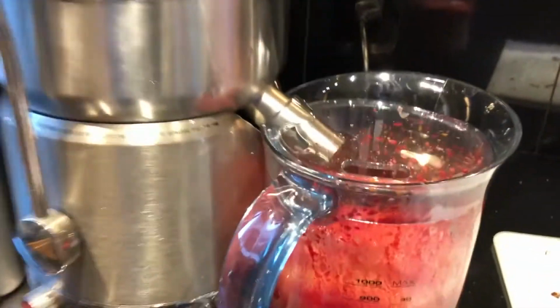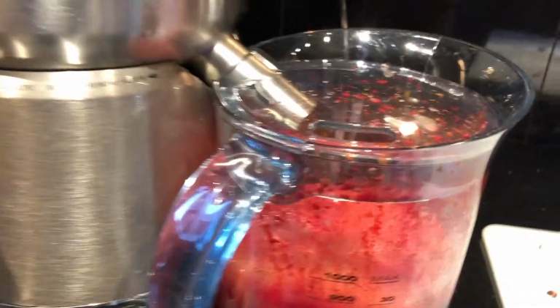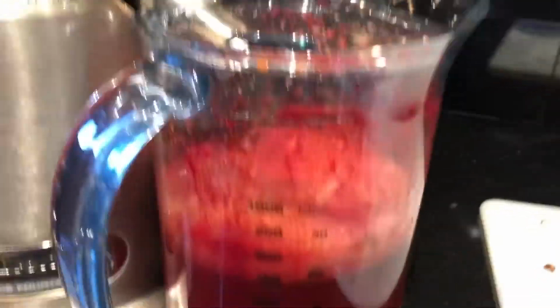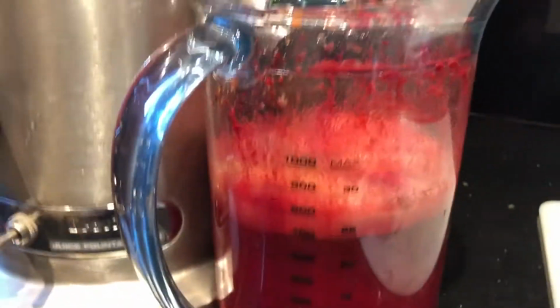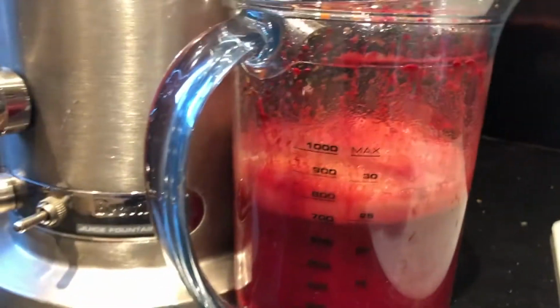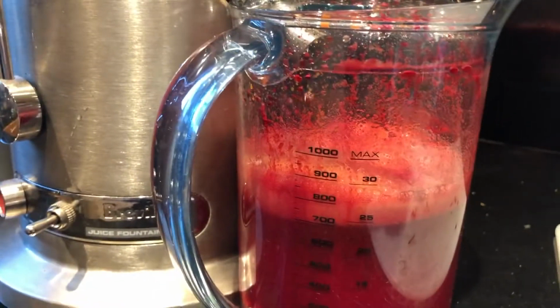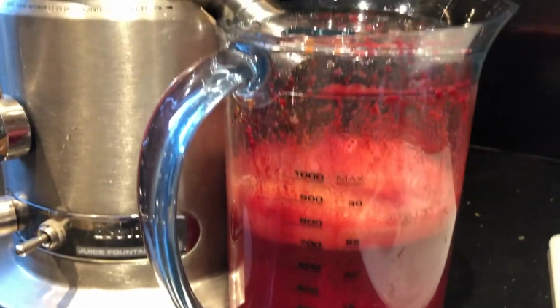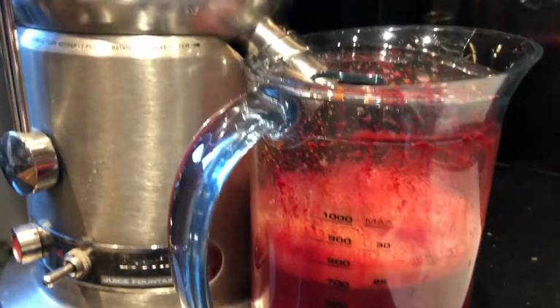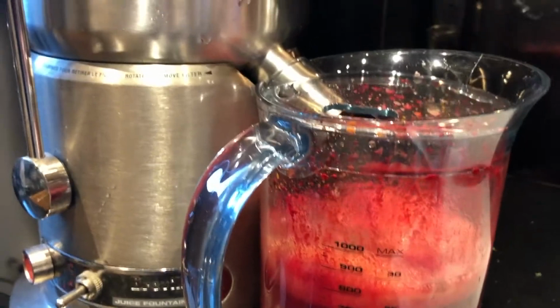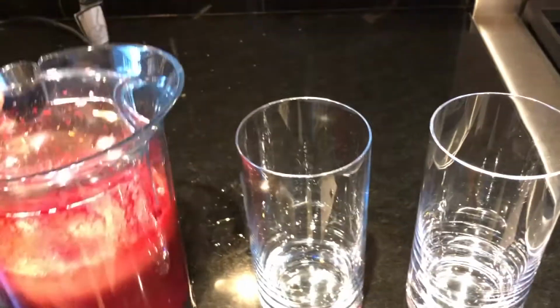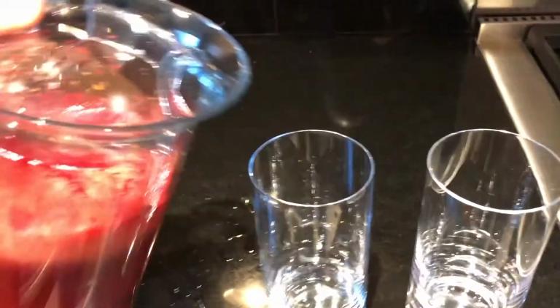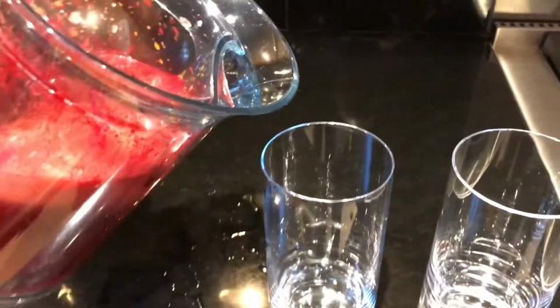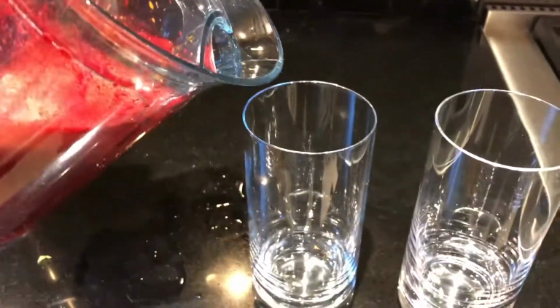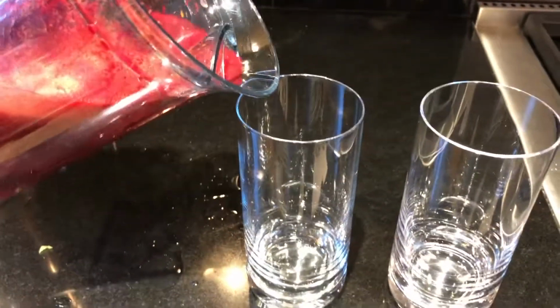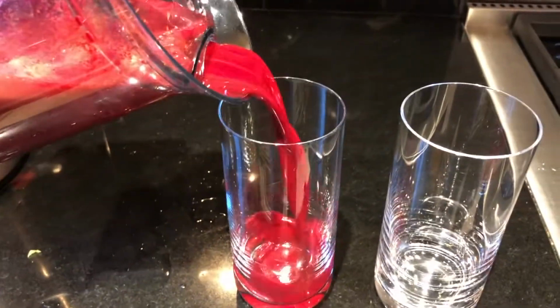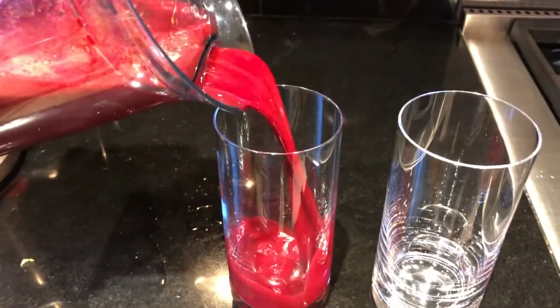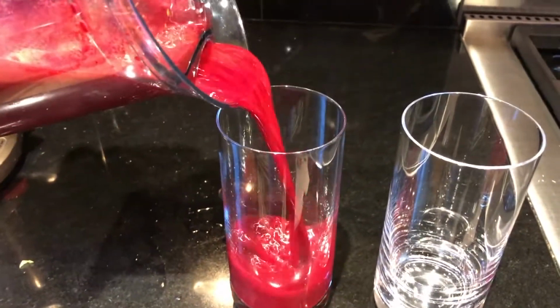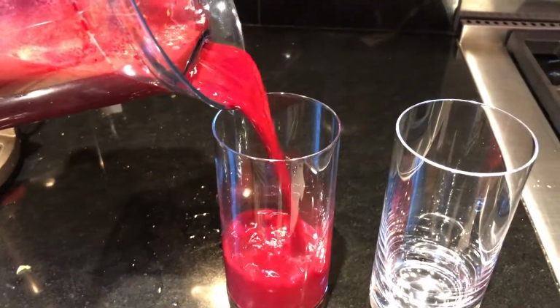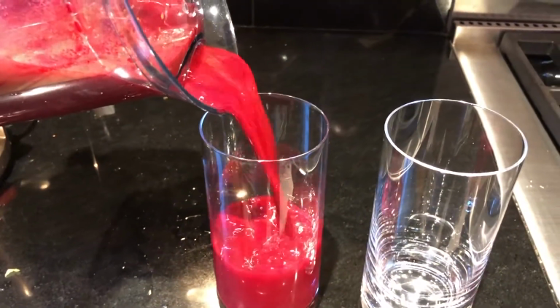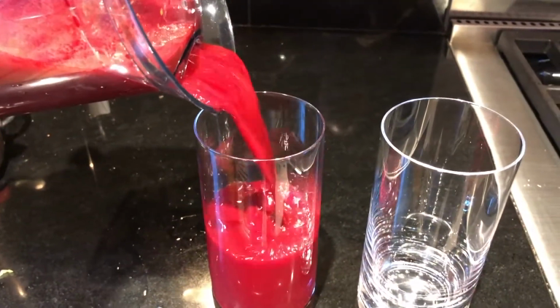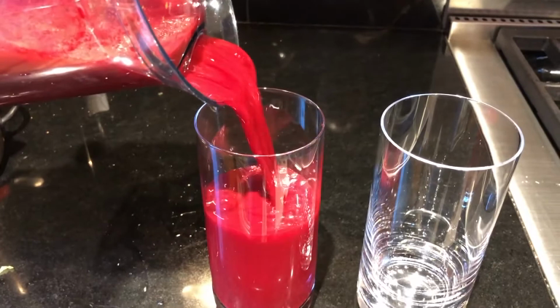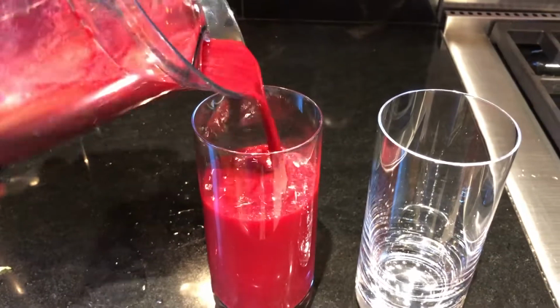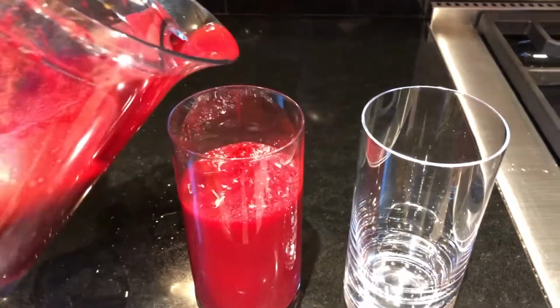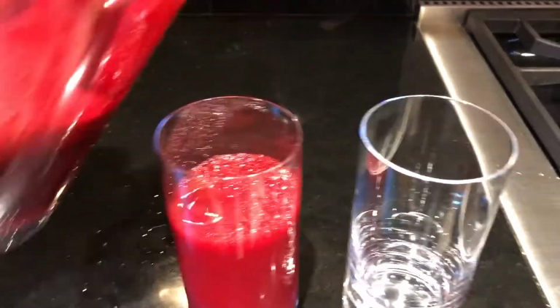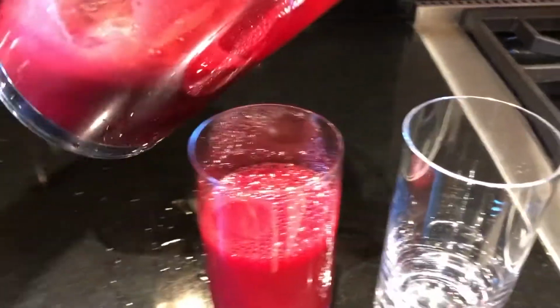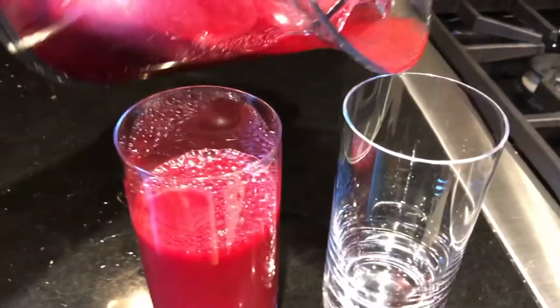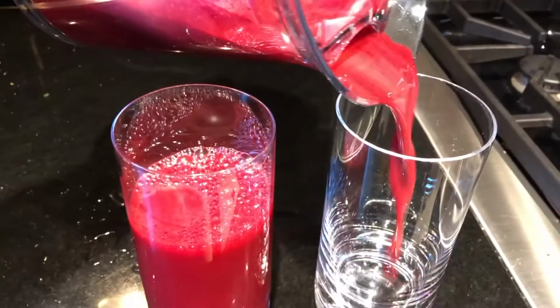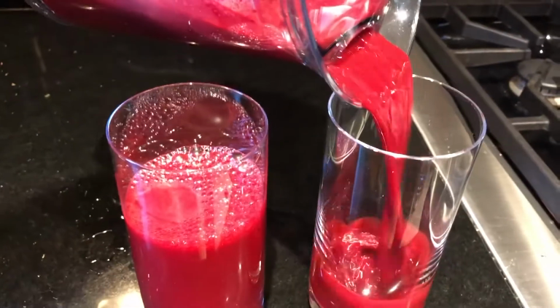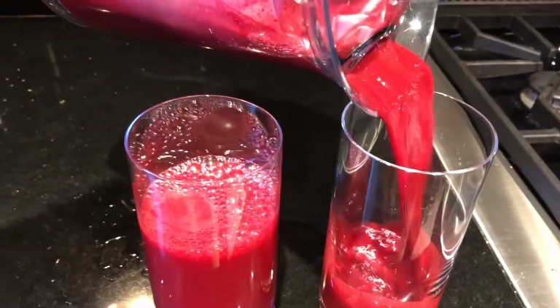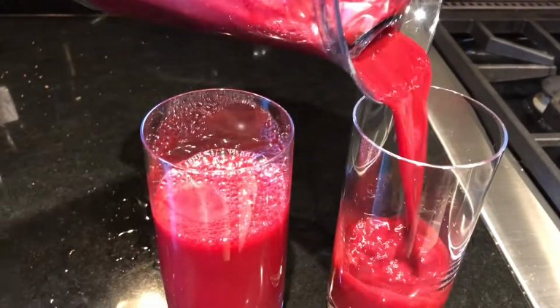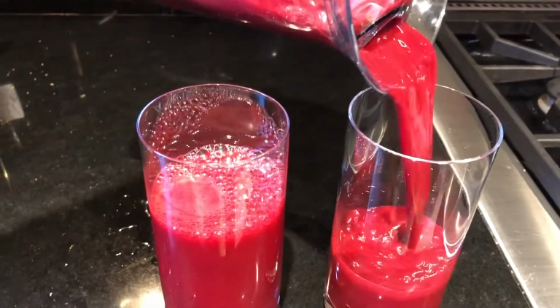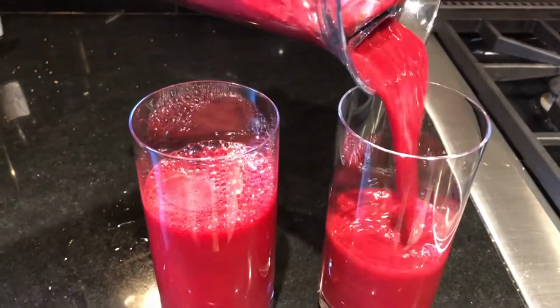Note that you should always run it on low when doing greens, as centrifugal juicers tend to not be as efficient as a masticating form. We're getting about two cups worth of yield — remember it was three beets, two apples, and six carrots today.